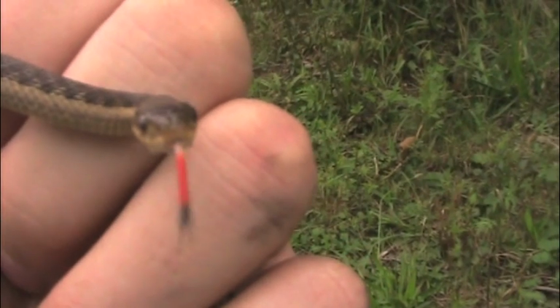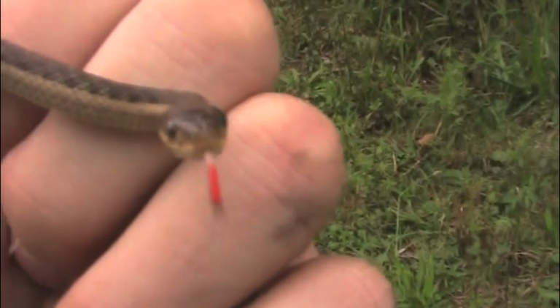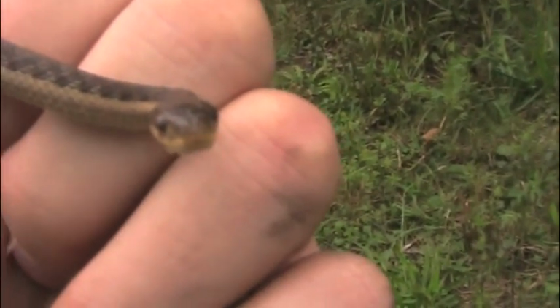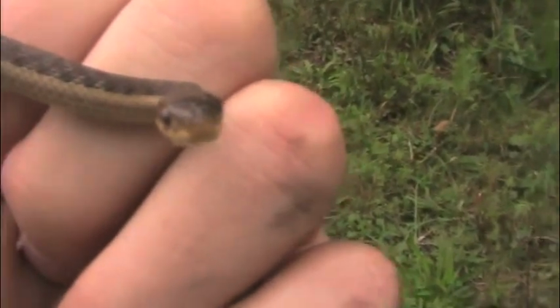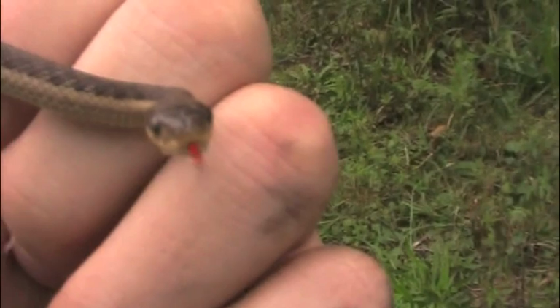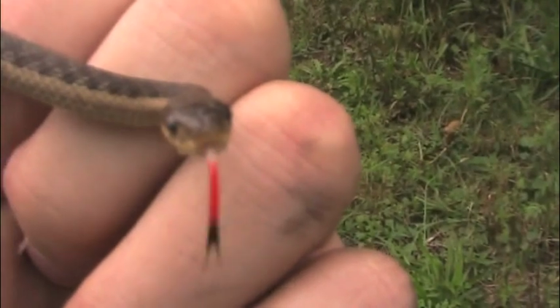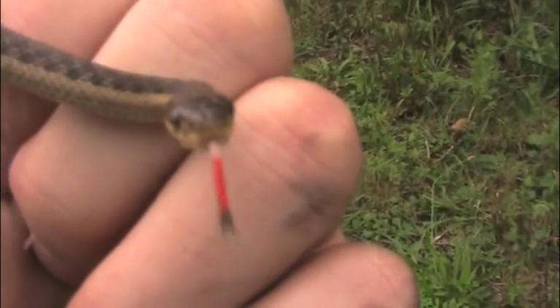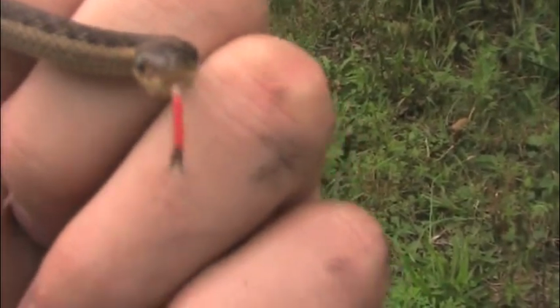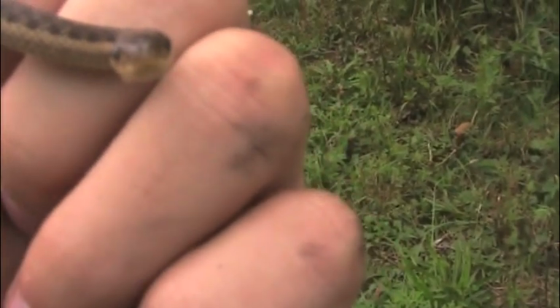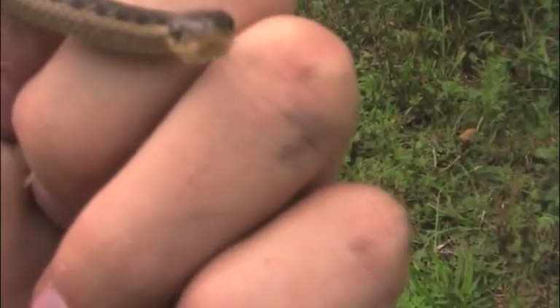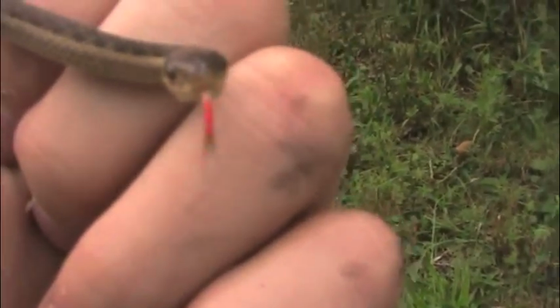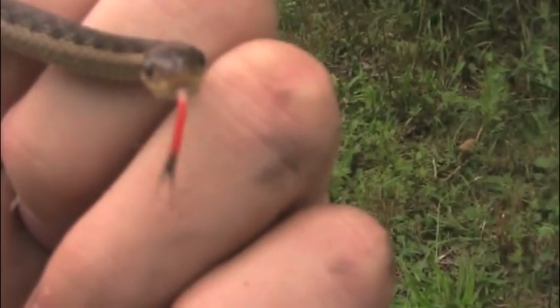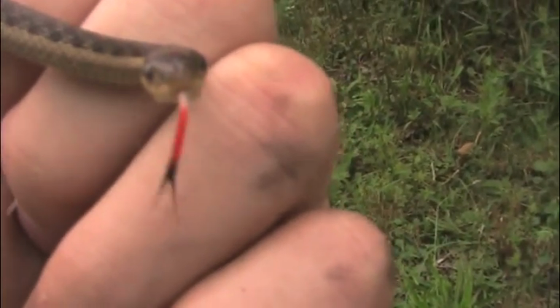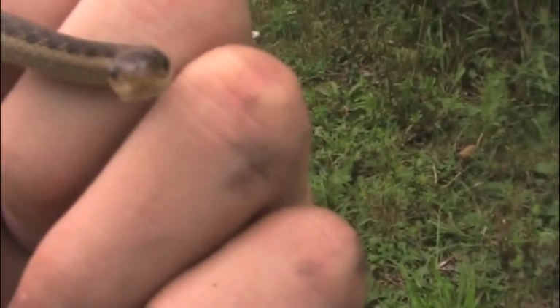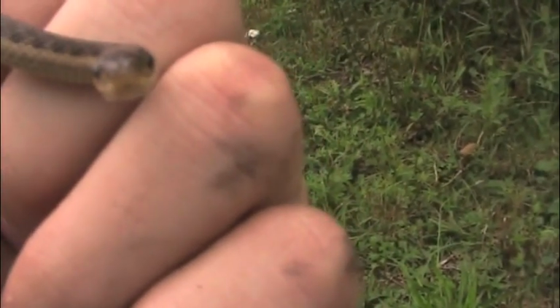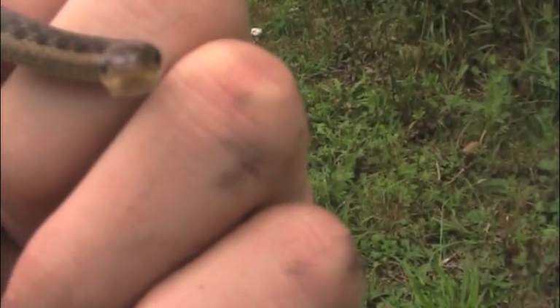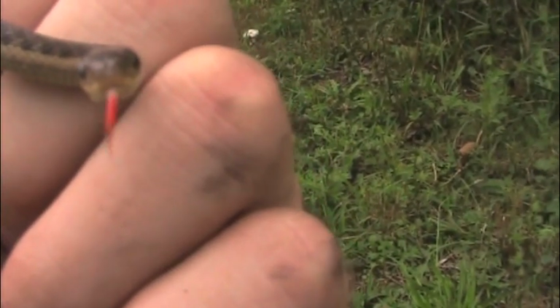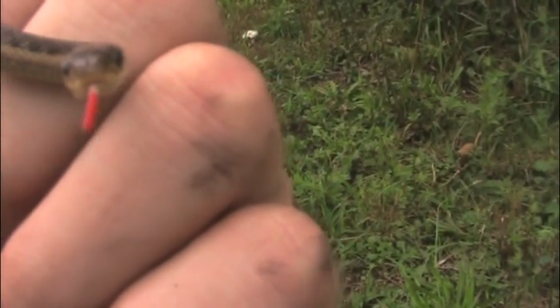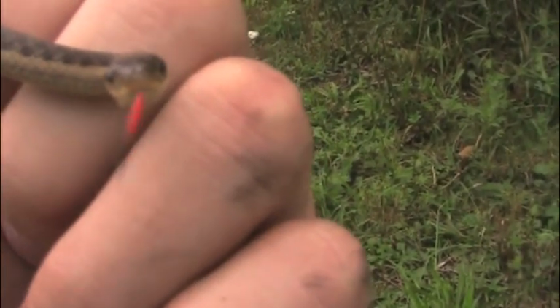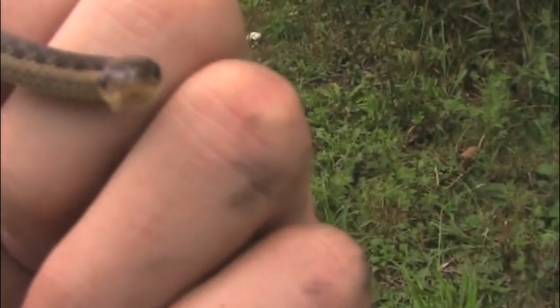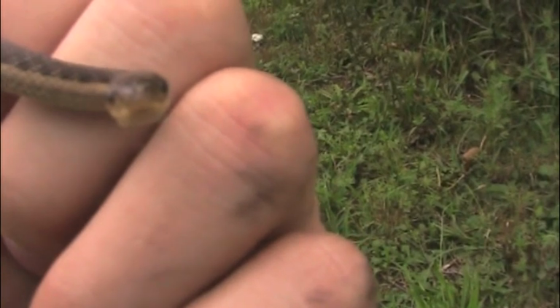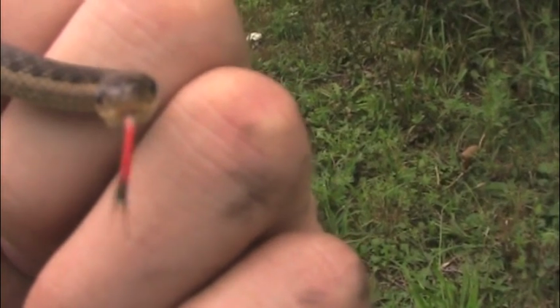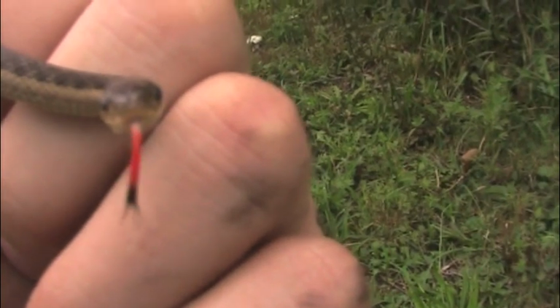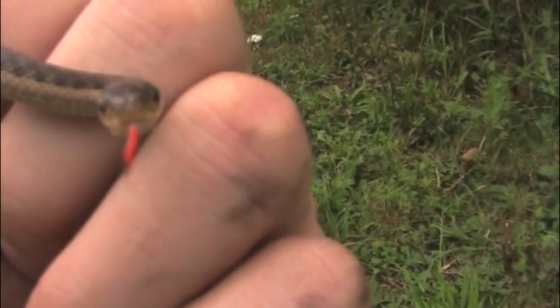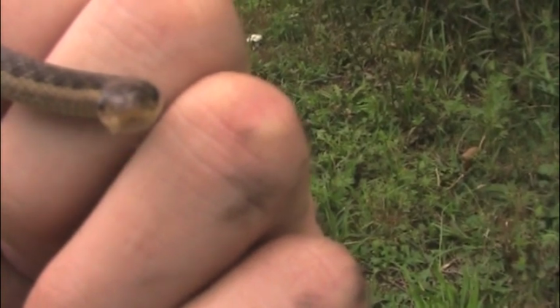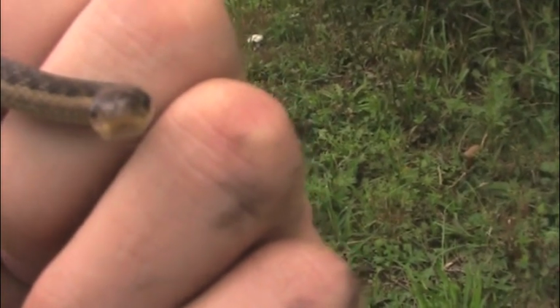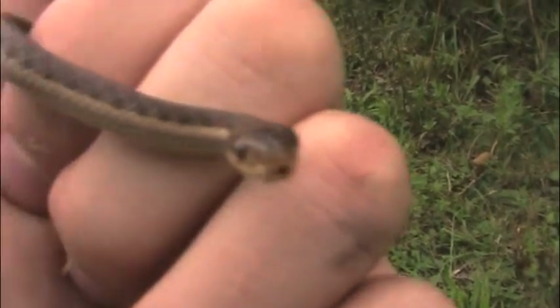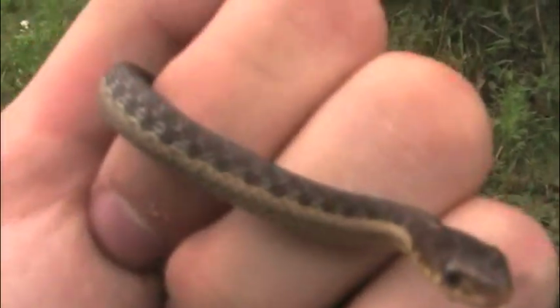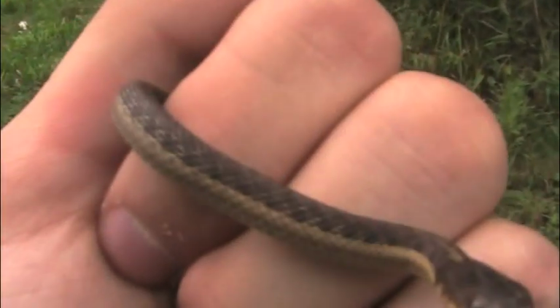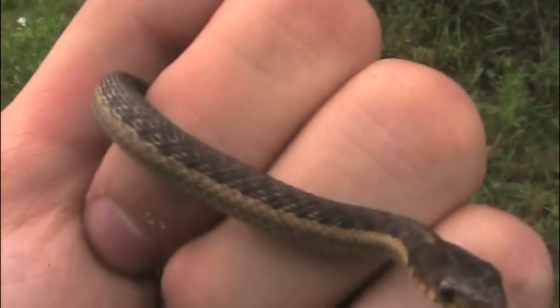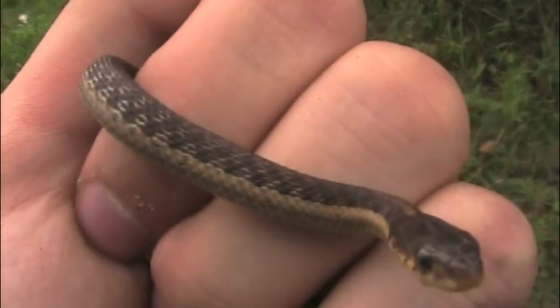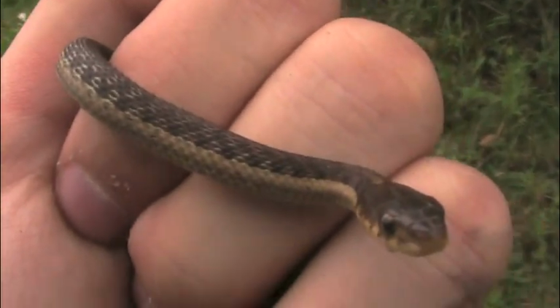Look how he uses his little forked tongue there to sense for food. Right now he's smelling the camera, trying to see if it's edible or not. He's trying to perceive whether it's a threat or not. And if you look, you can actually see him breathing.